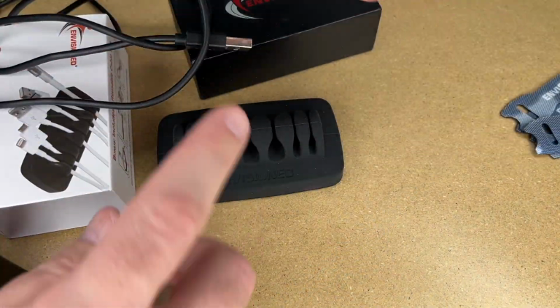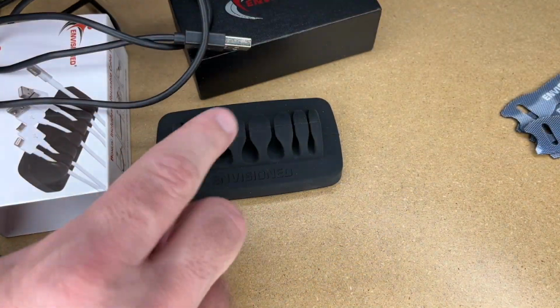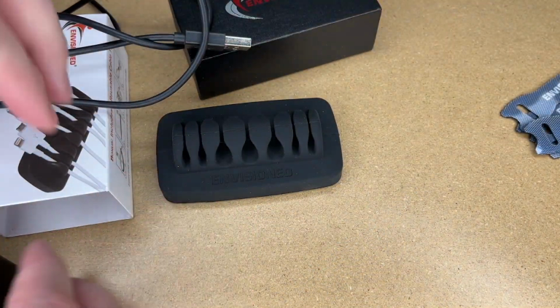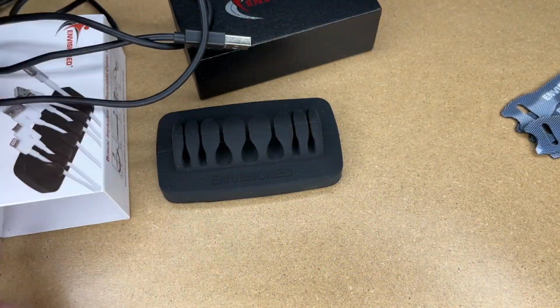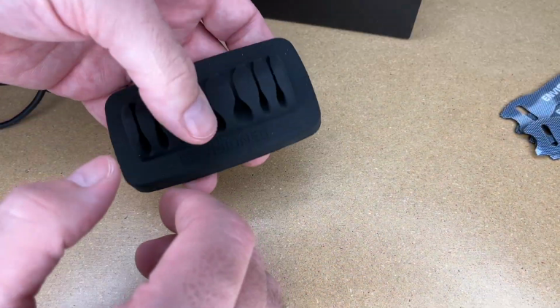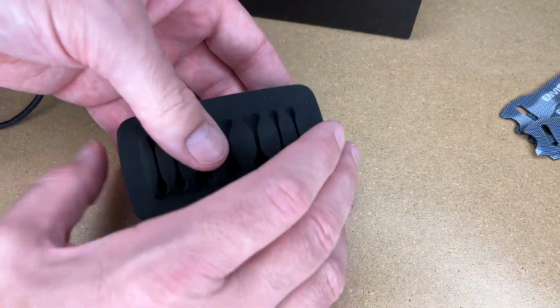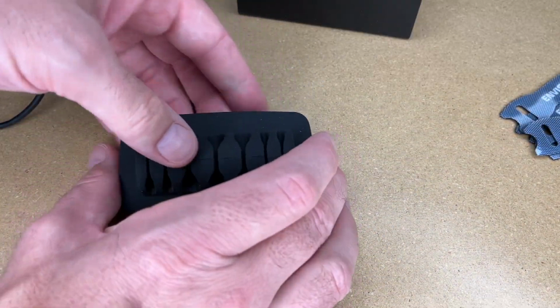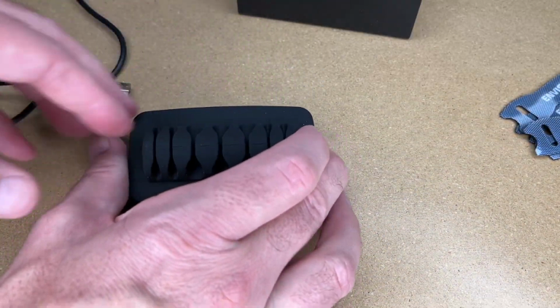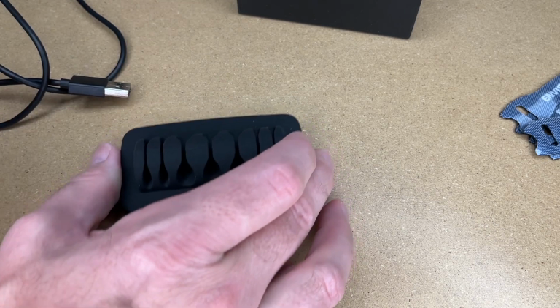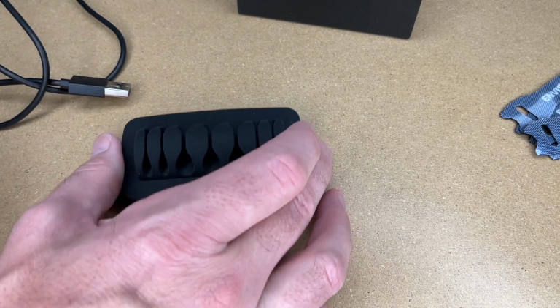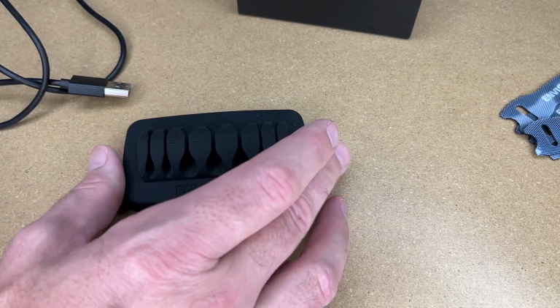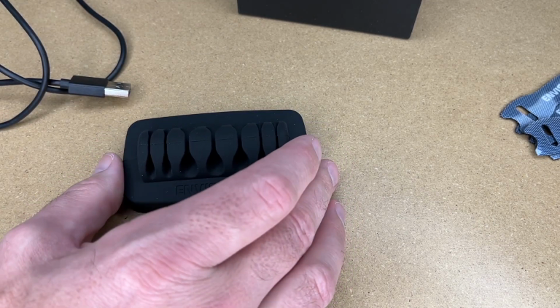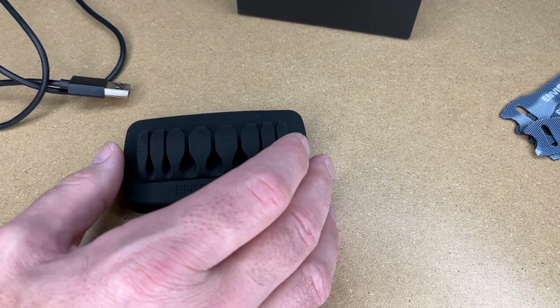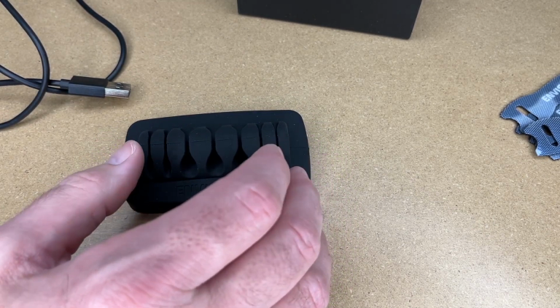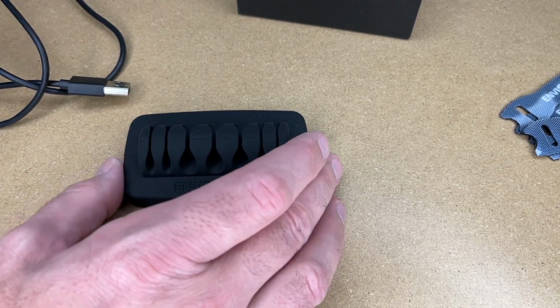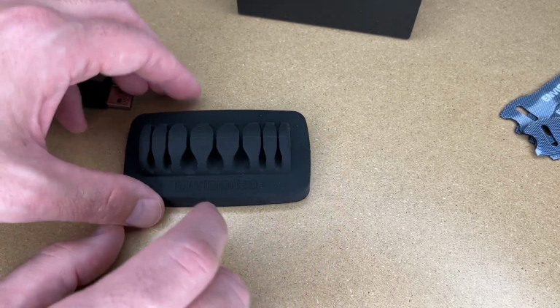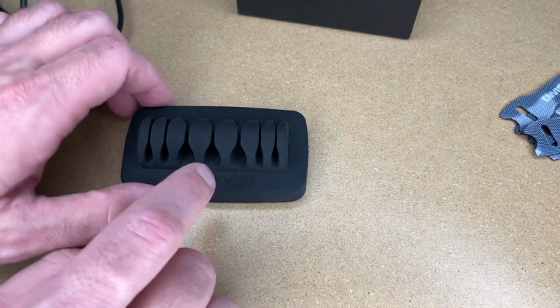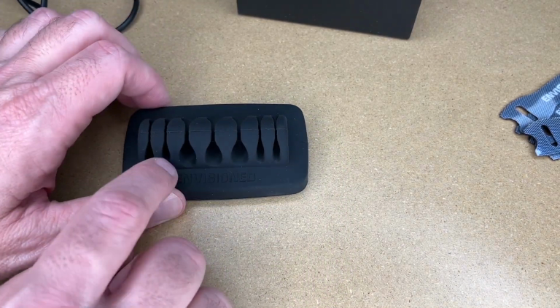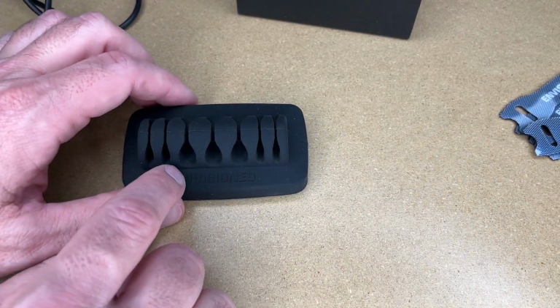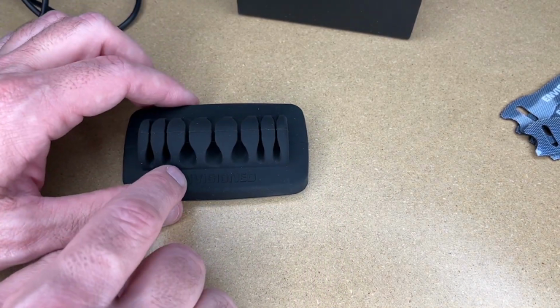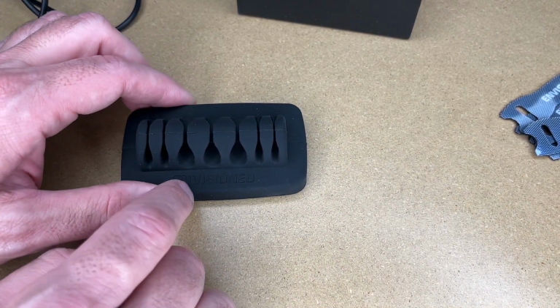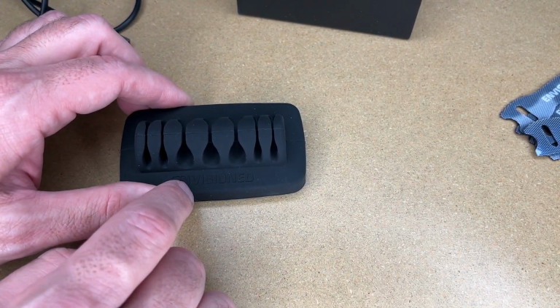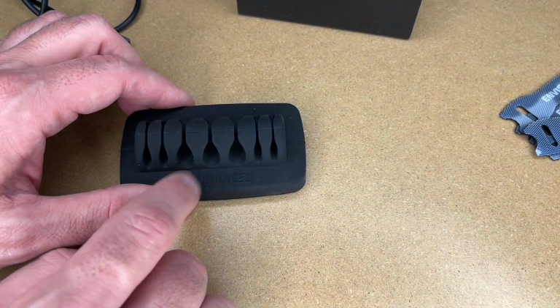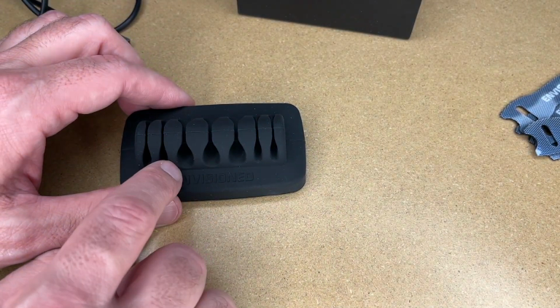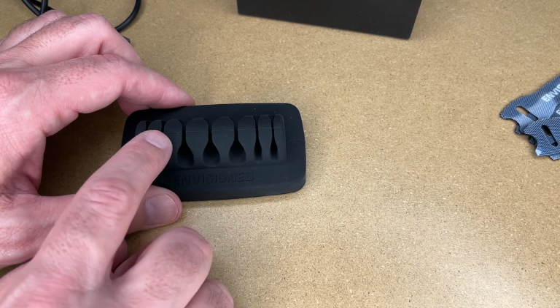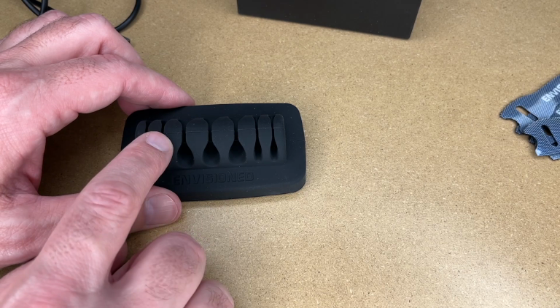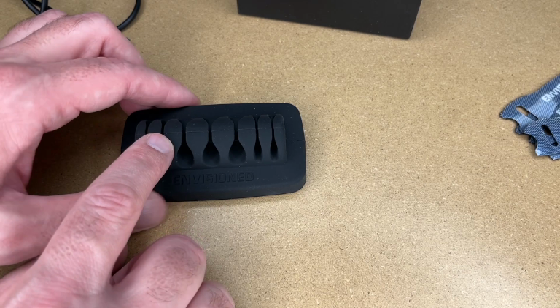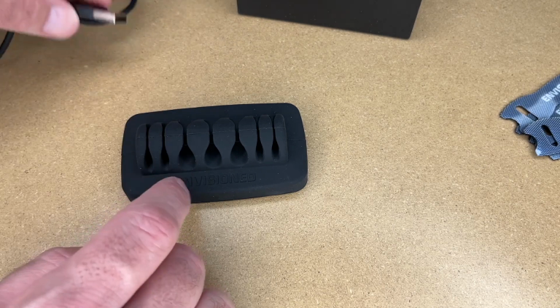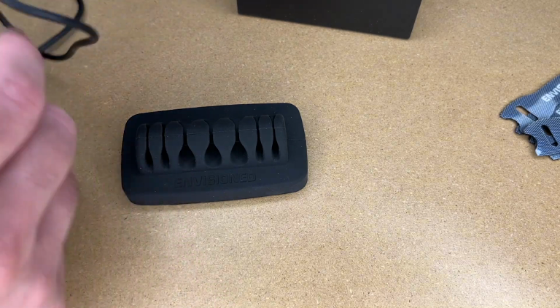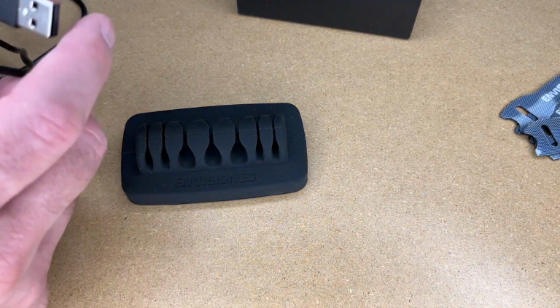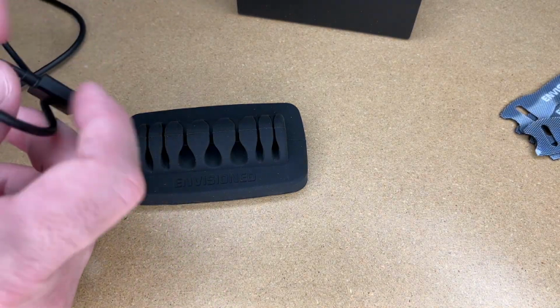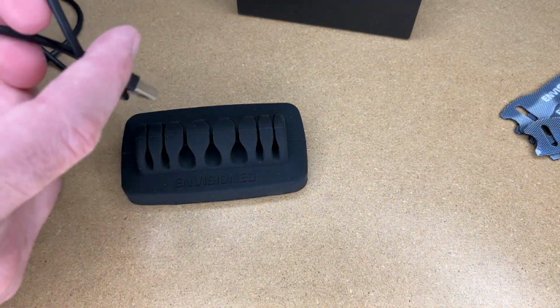This is very heavy feeling, so I don't think it's going to slide around too much. The idea here is that you could put this on your desk or table towards the back and then have cables sticking out of it.